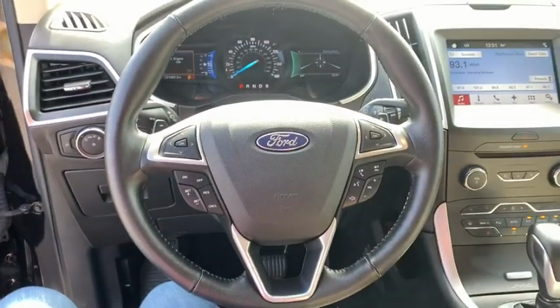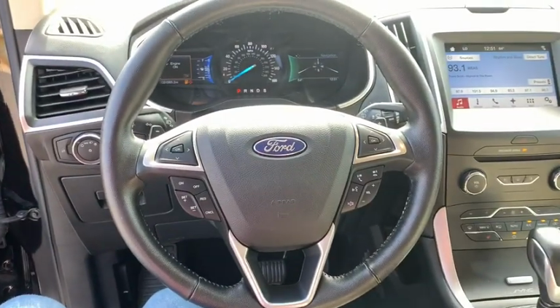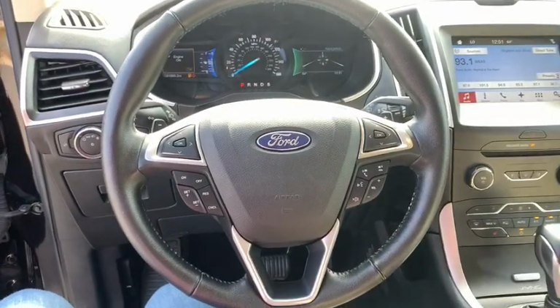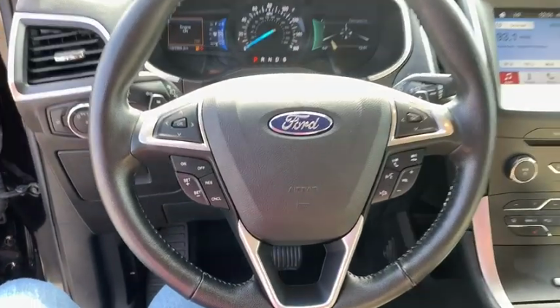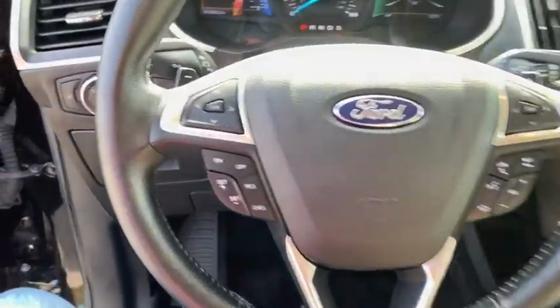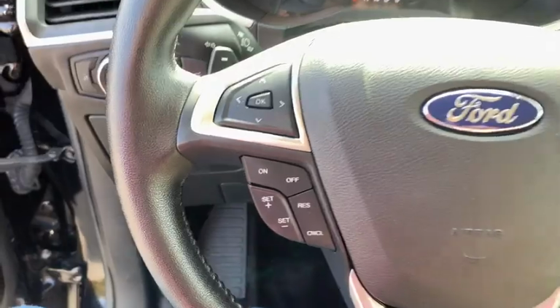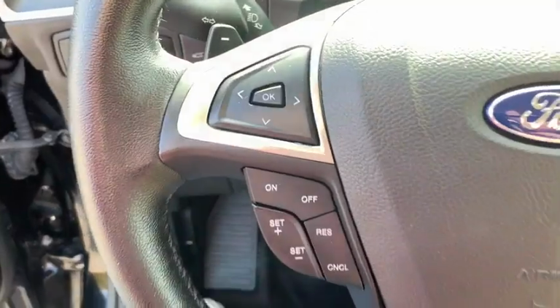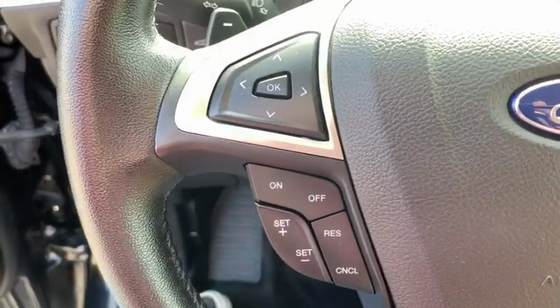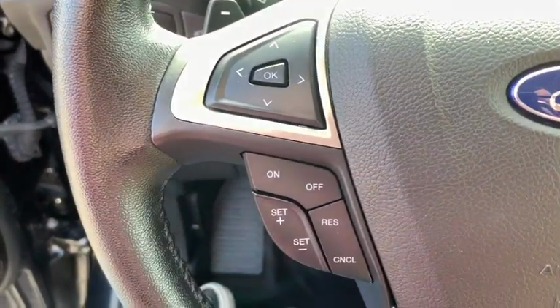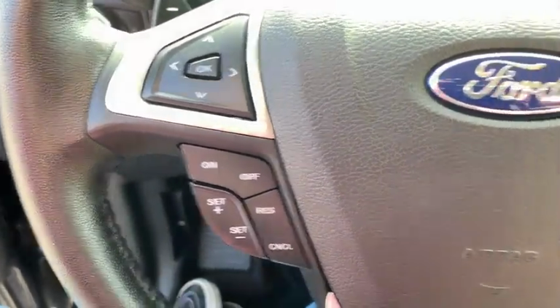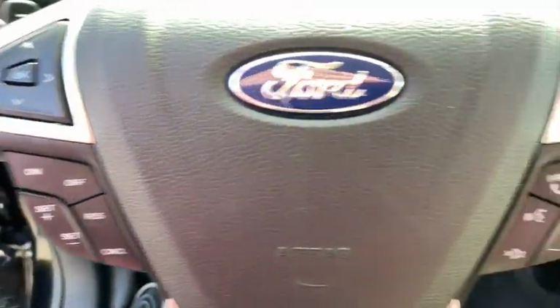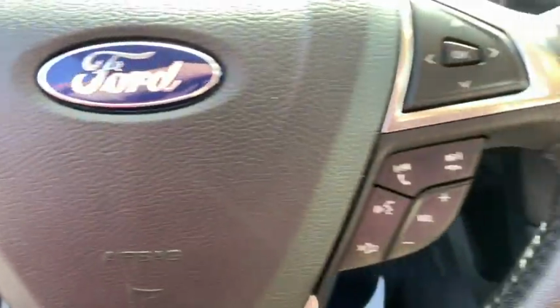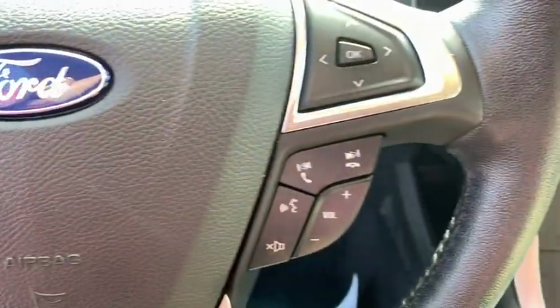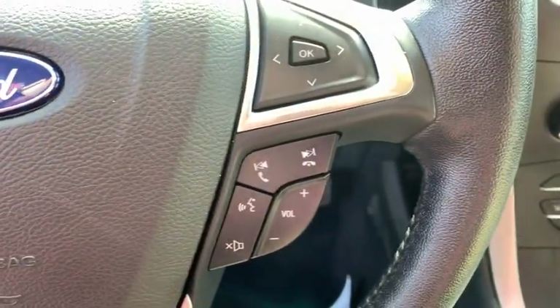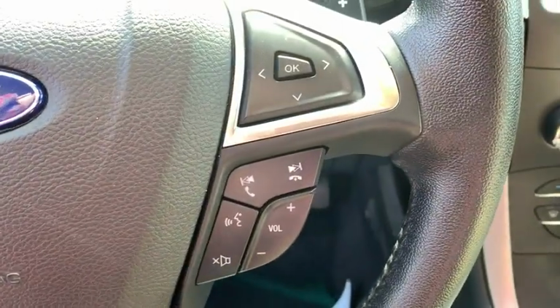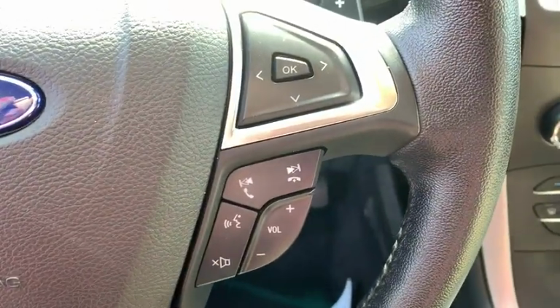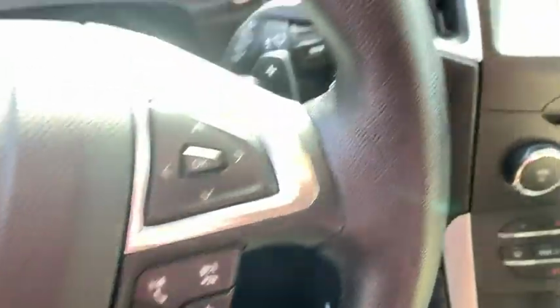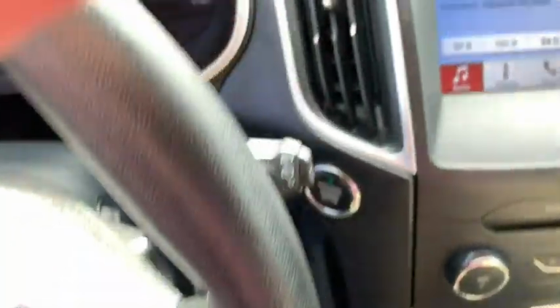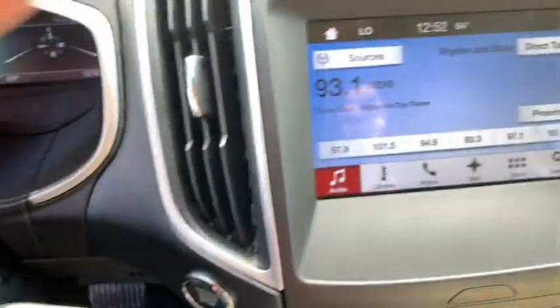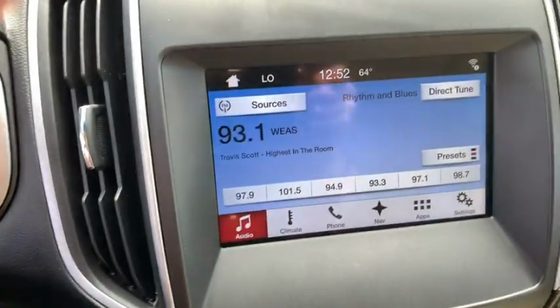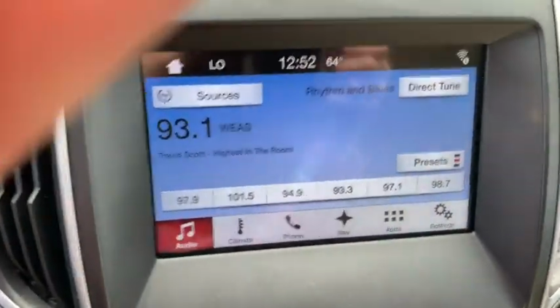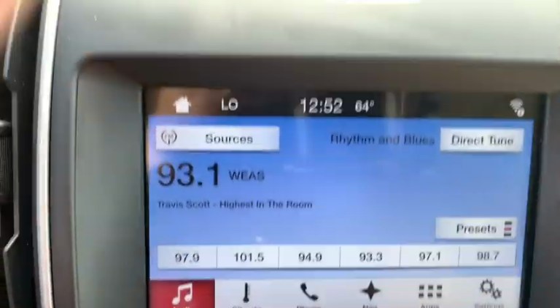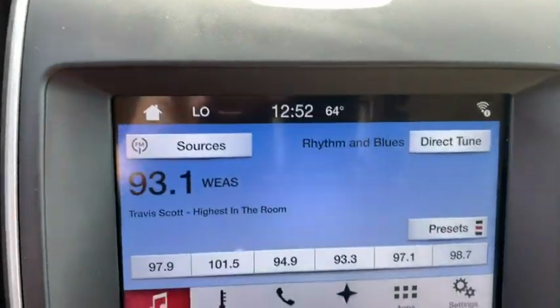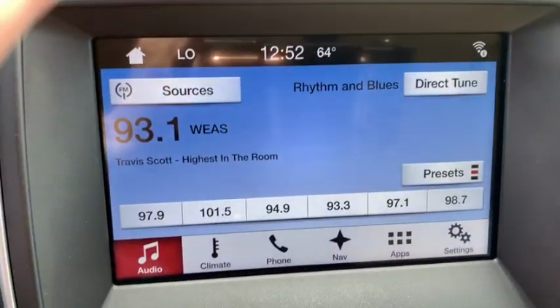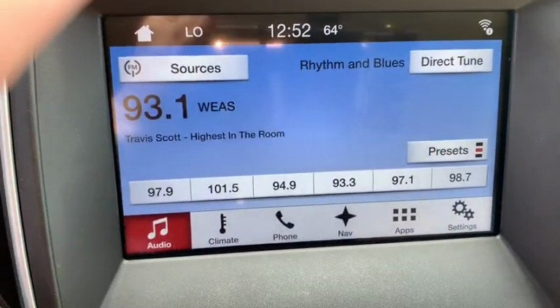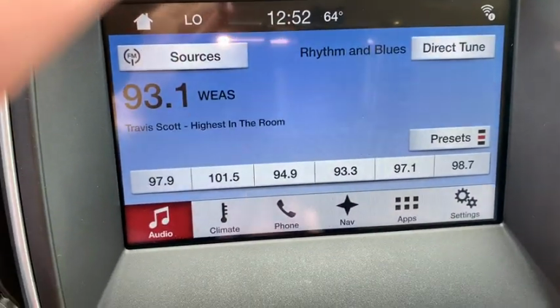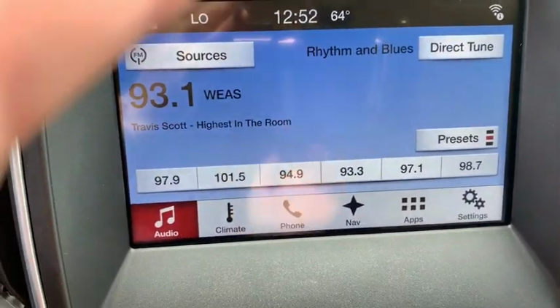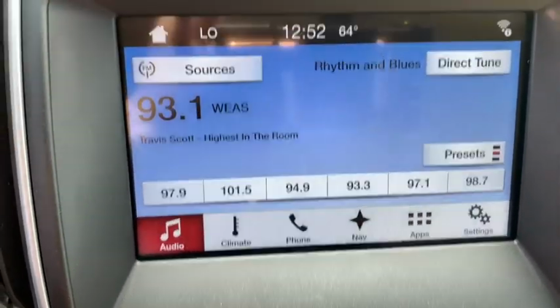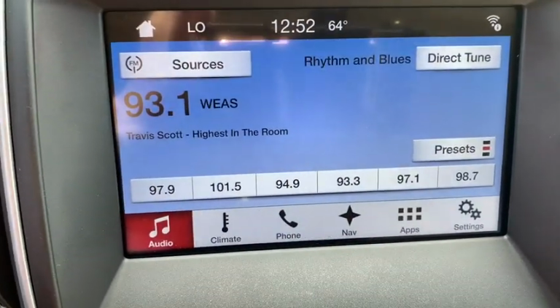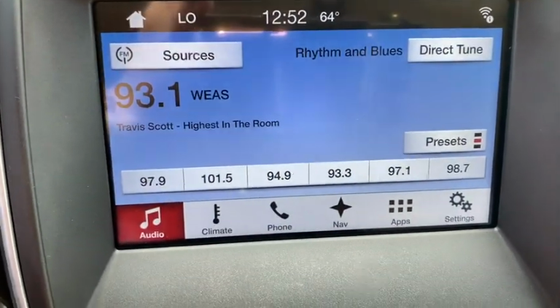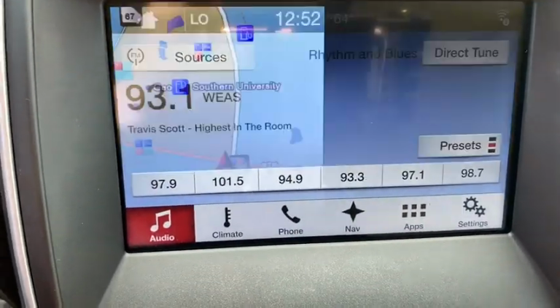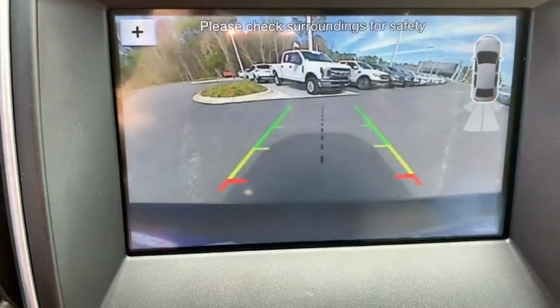Power windows. Trip computer. Compass. AM/FM CD player with six speakers. Rear window defroster. Remote keyless entry. Panic alarm. Overhead console. Brake assist.